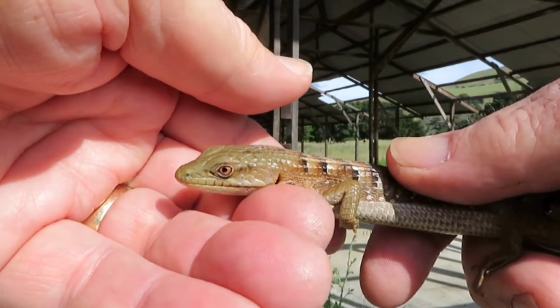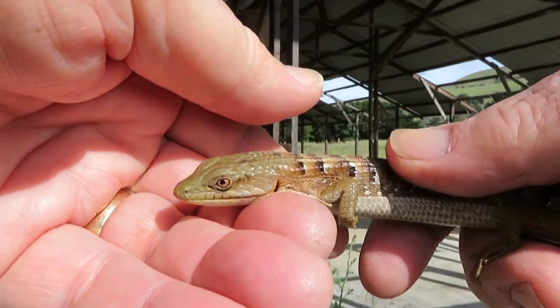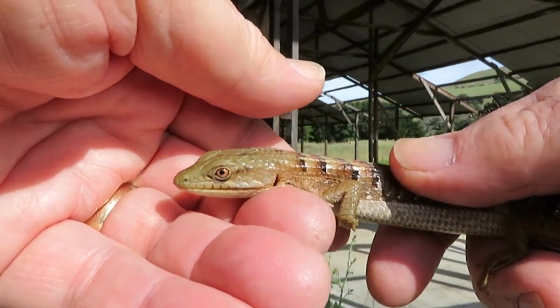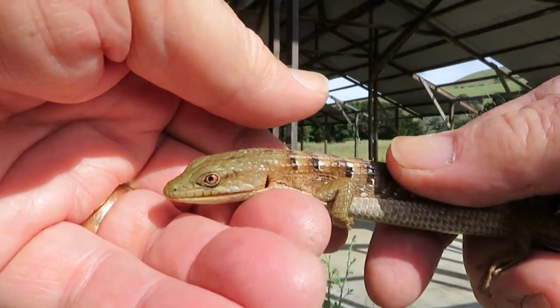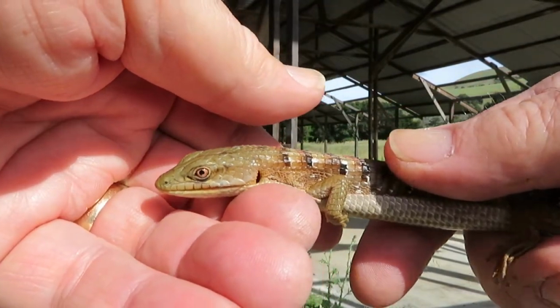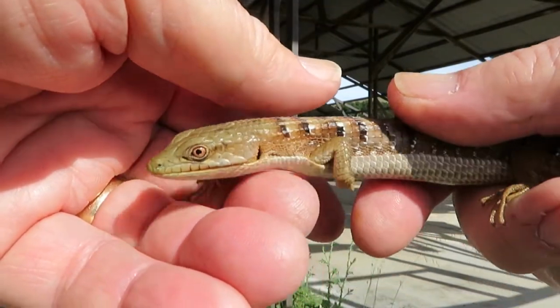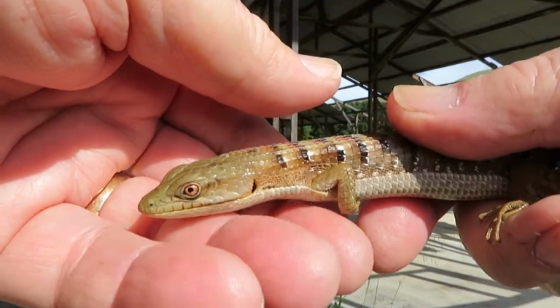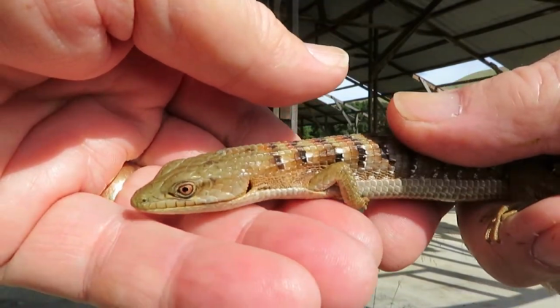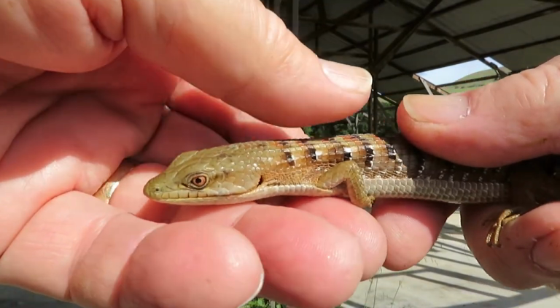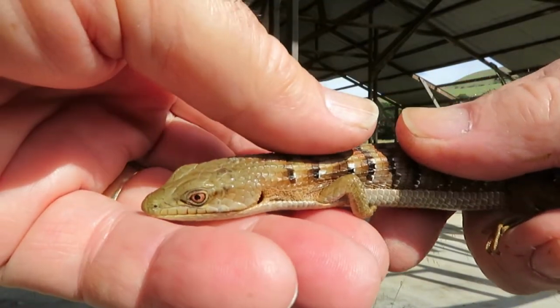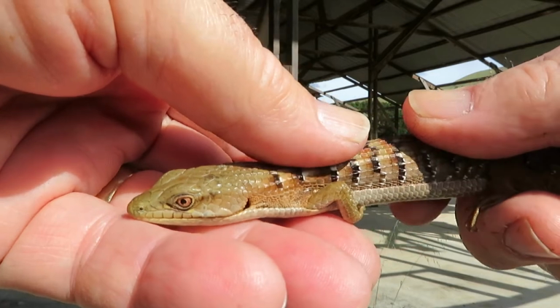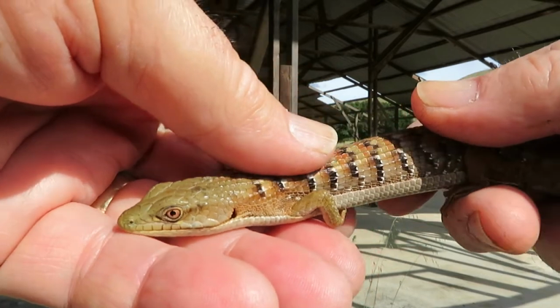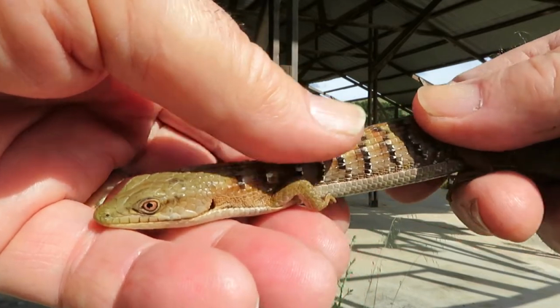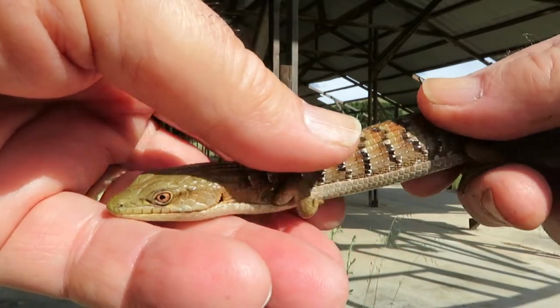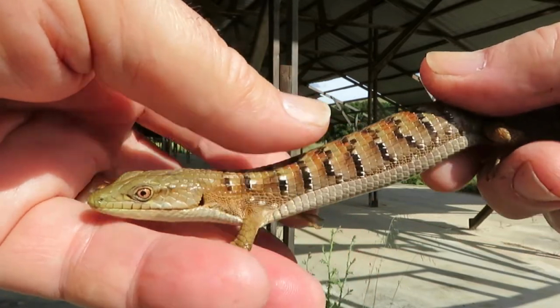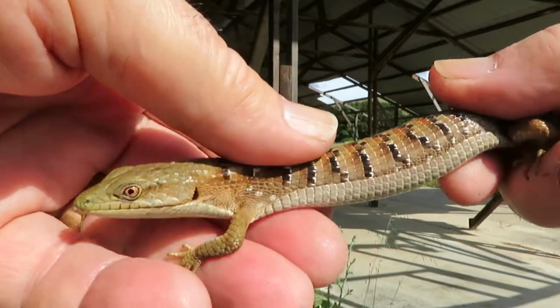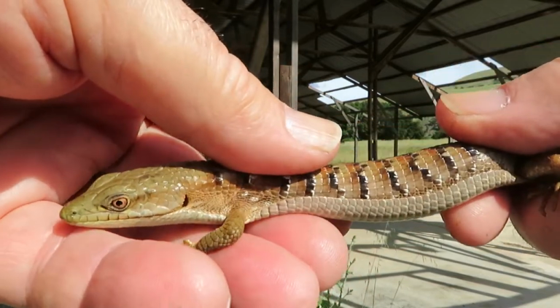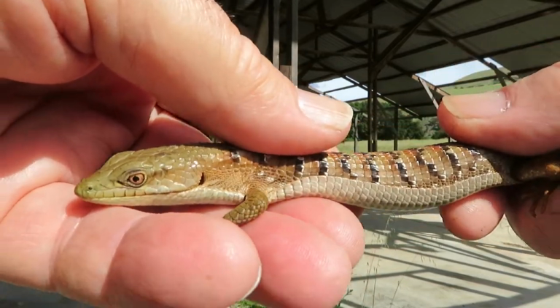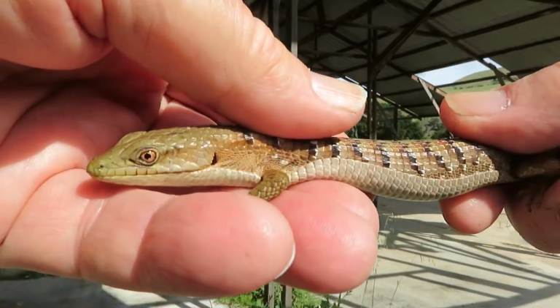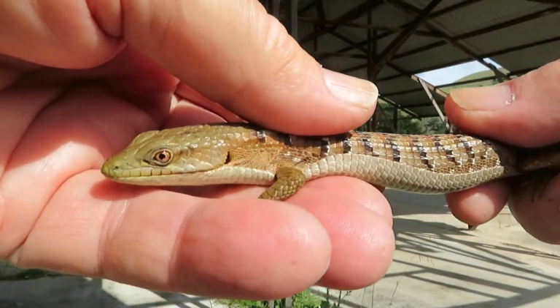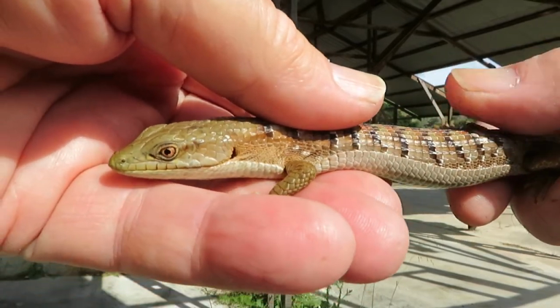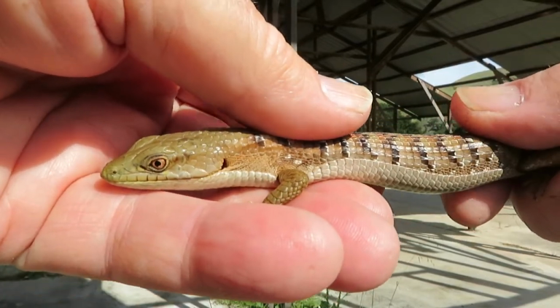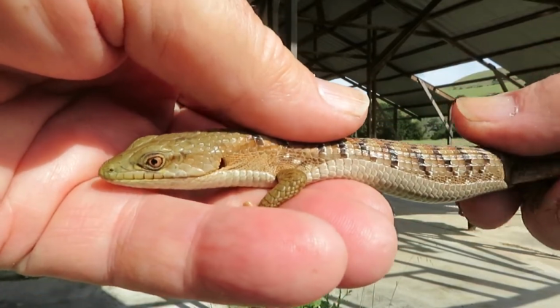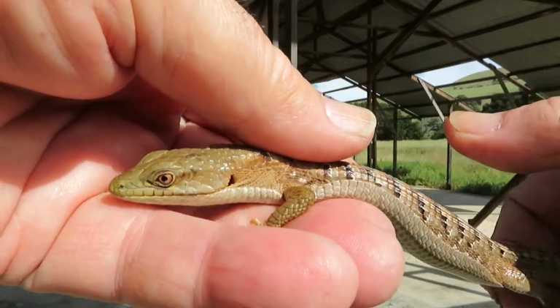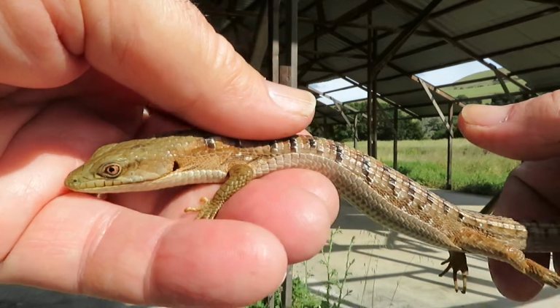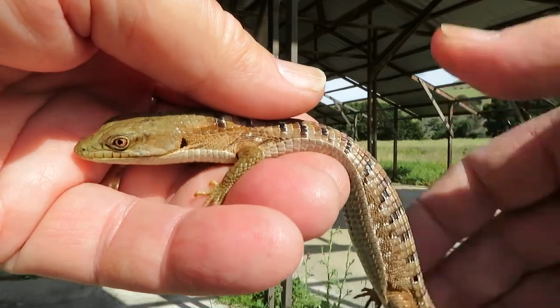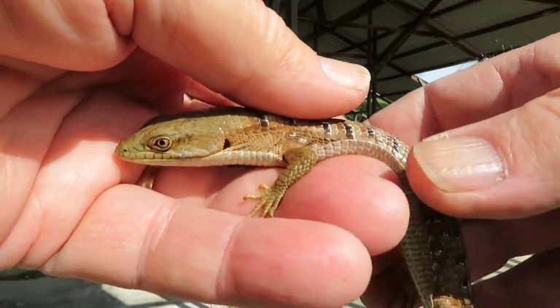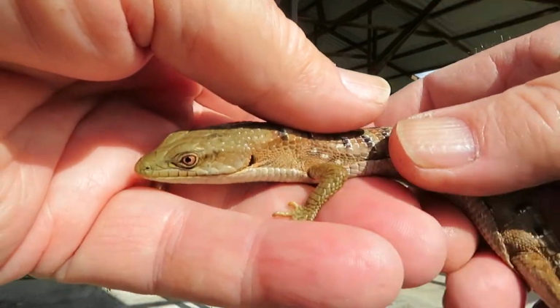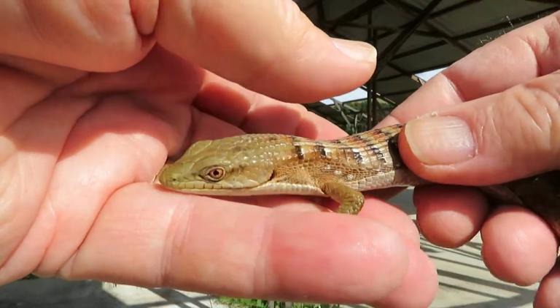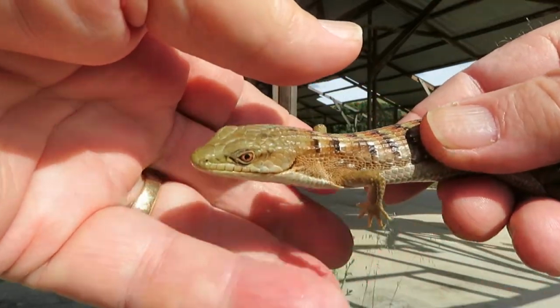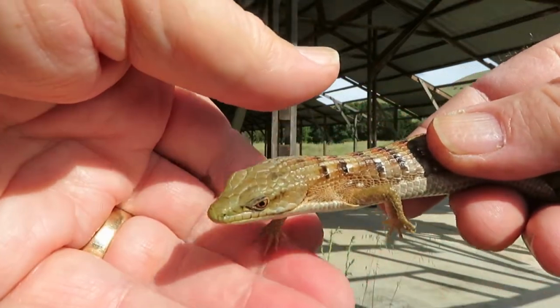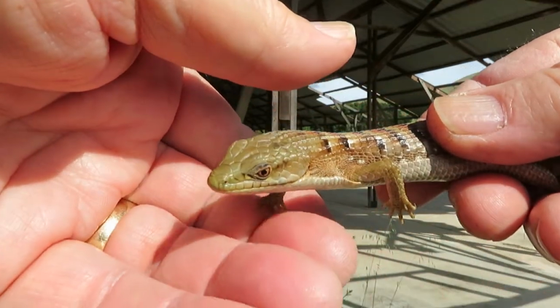They're terrestrial and you'll find them around grassy areas, a combination of grass and rocks. They eat insects, and they make great pets. You can see that this is an animal I just caught a few minutes ago.